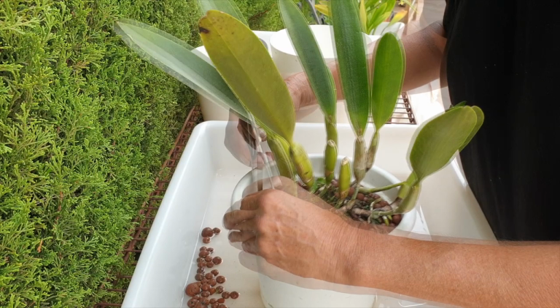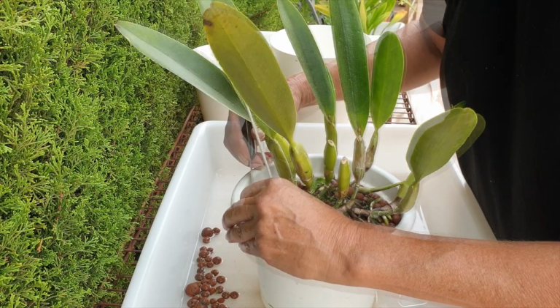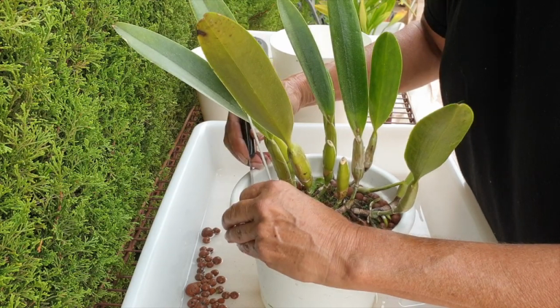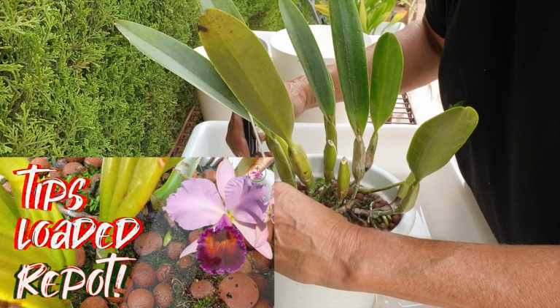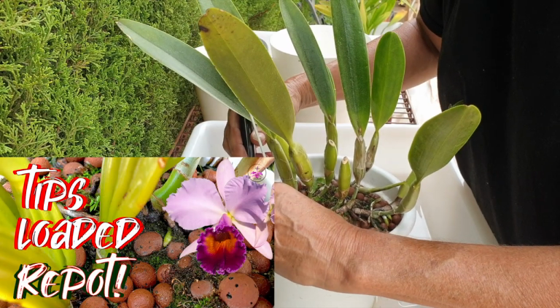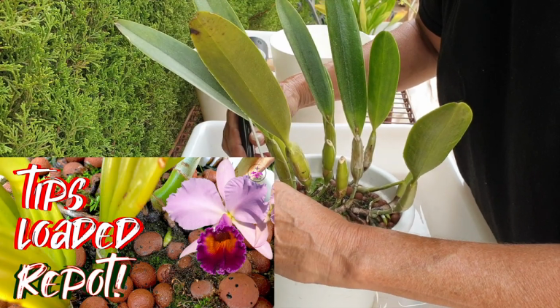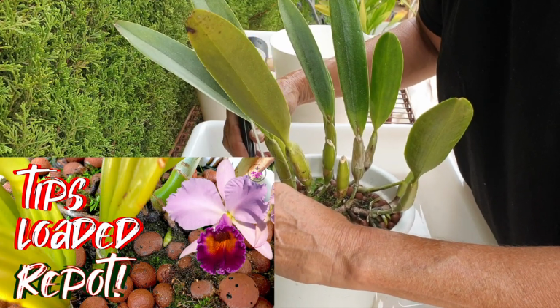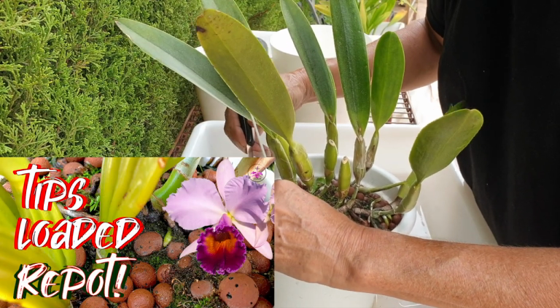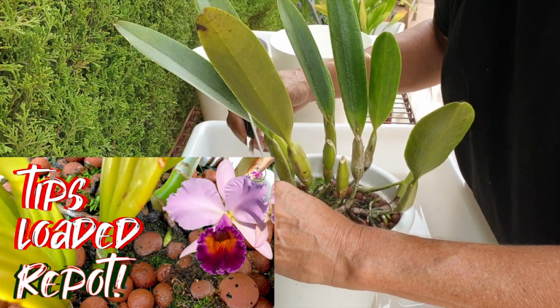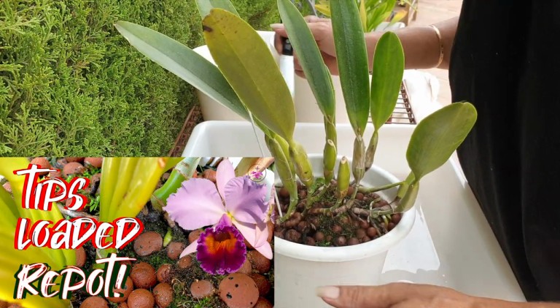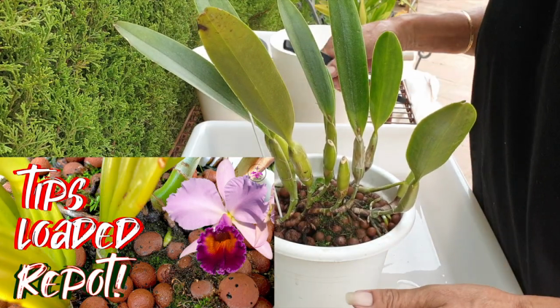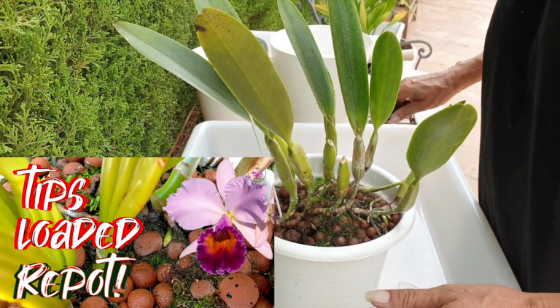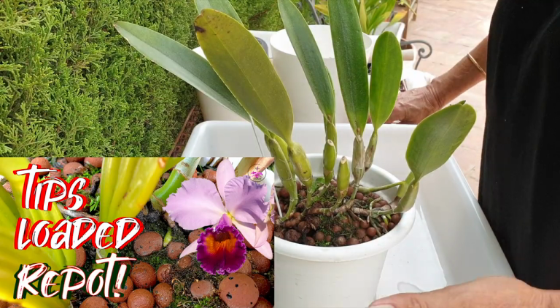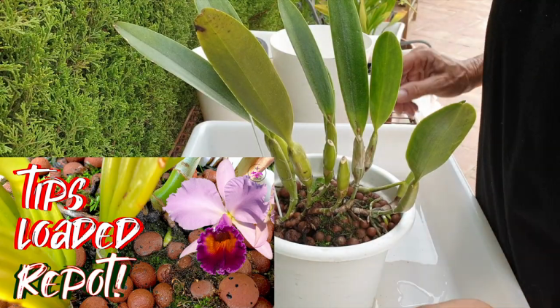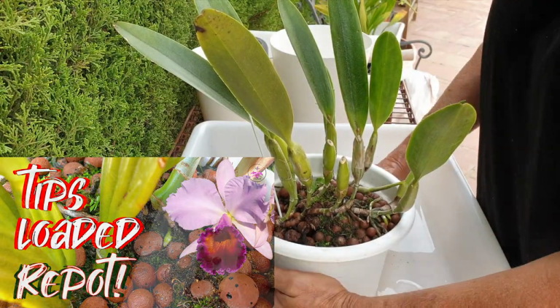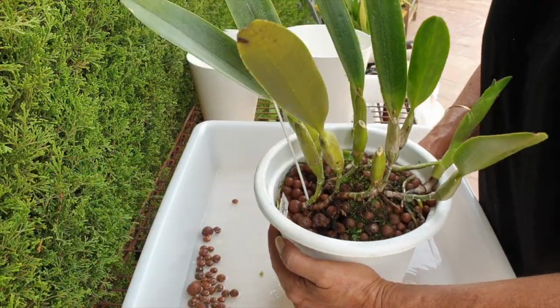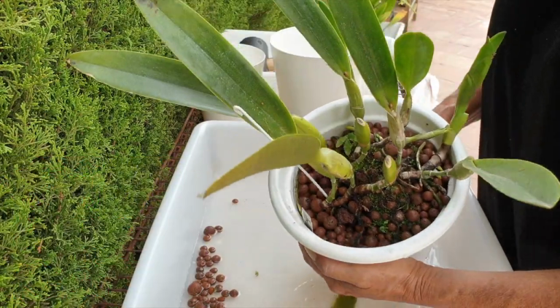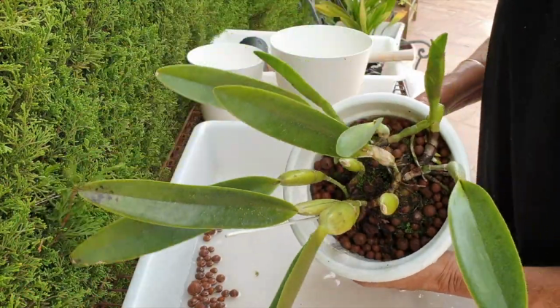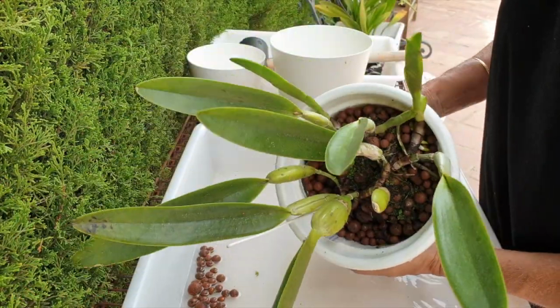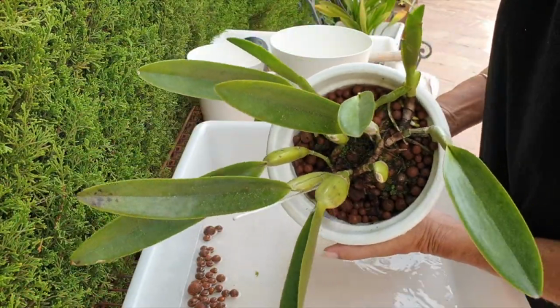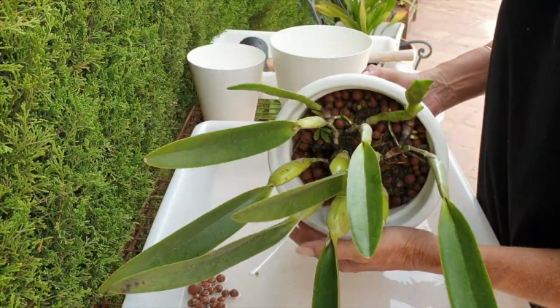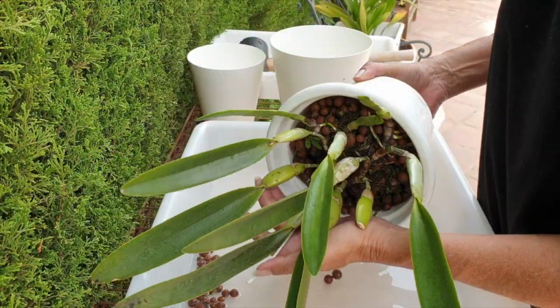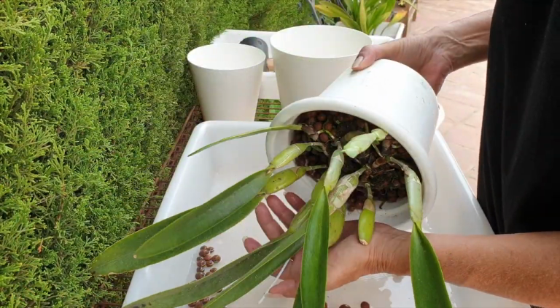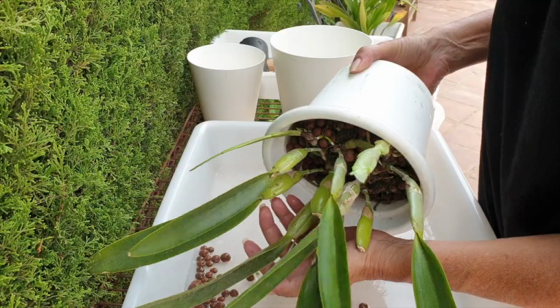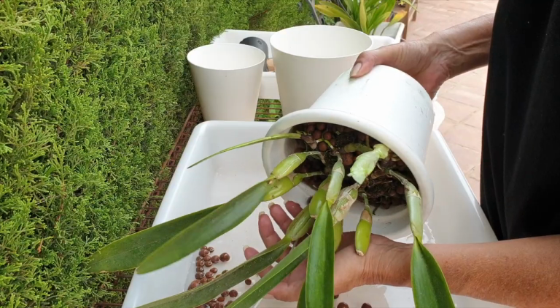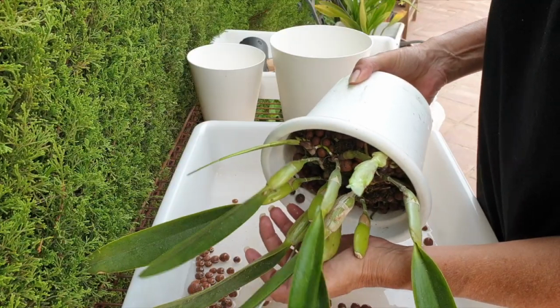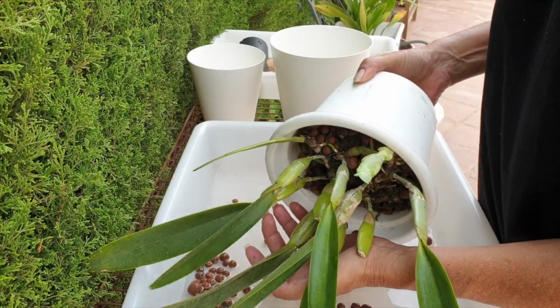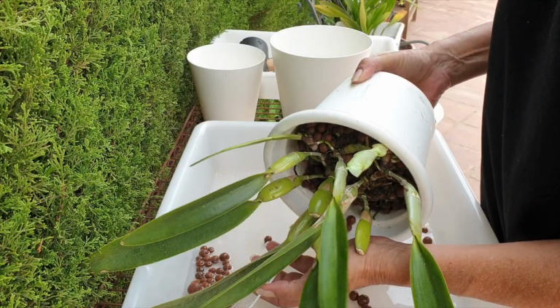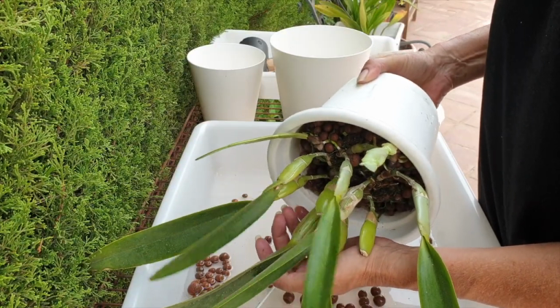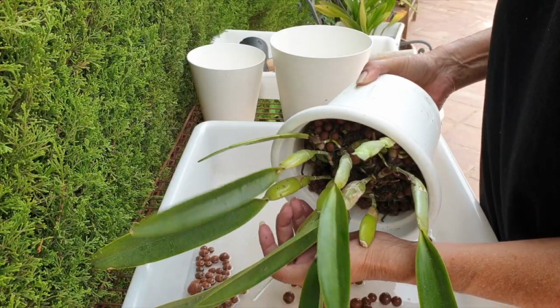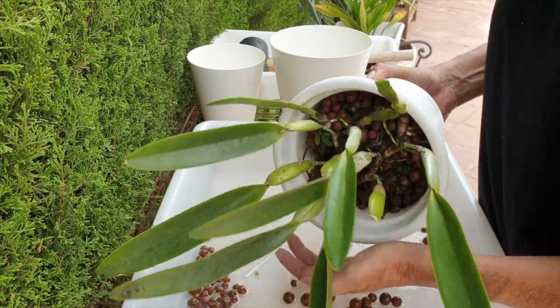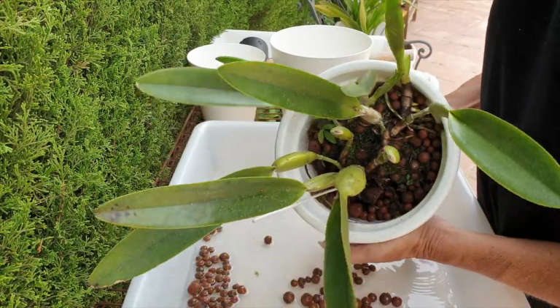I did a video on evaporative cooling — the effects, the risks, the dangers, the myths — and how to counteract it if you're in a situation where you don't grow in a controlled environment. If you're interested in that, I'll link it in the description.